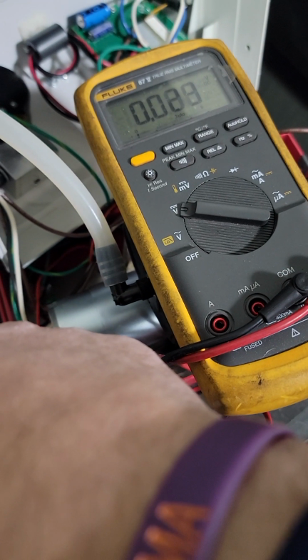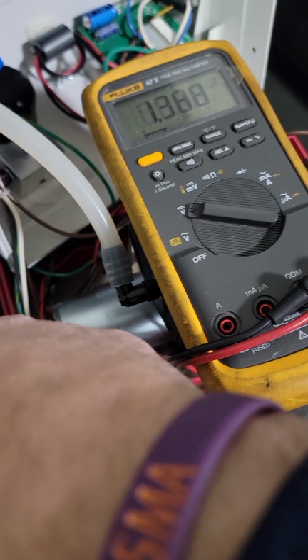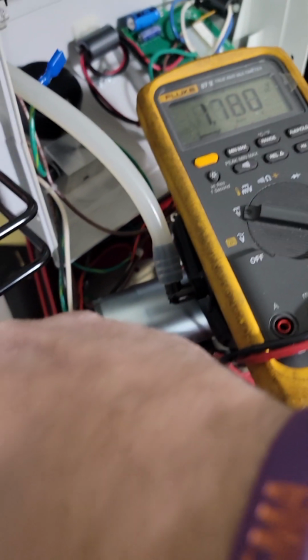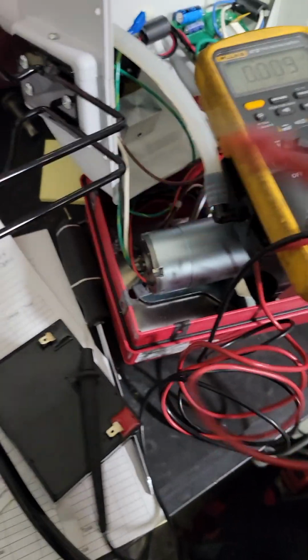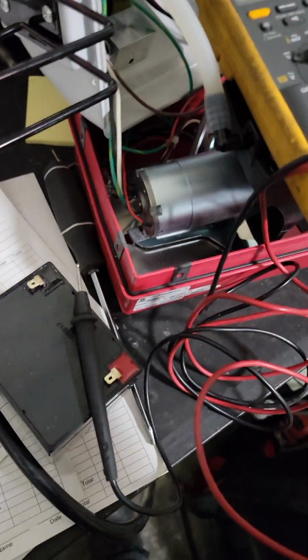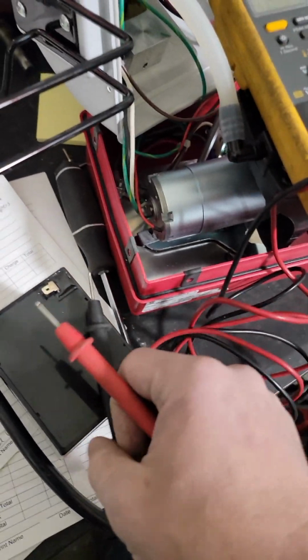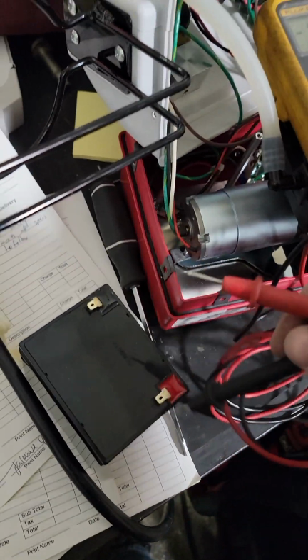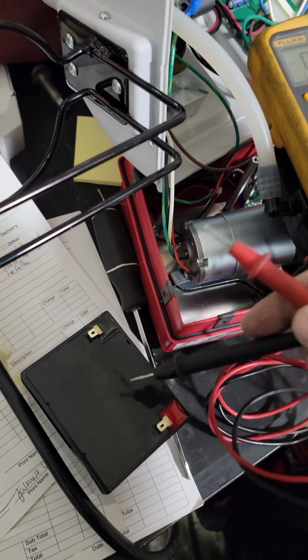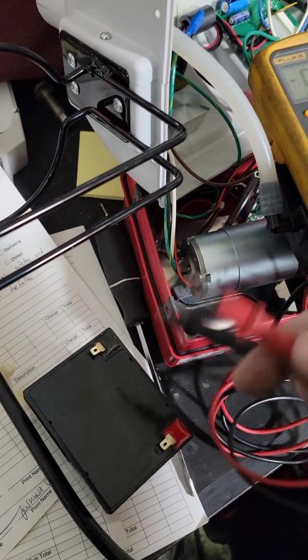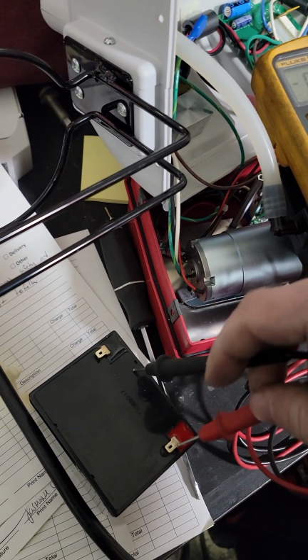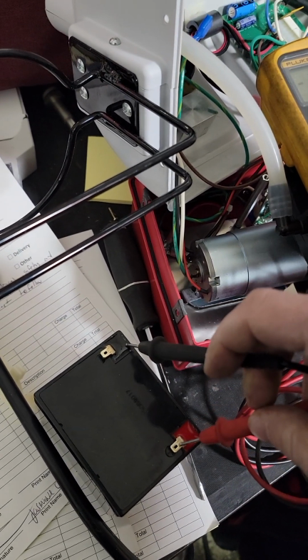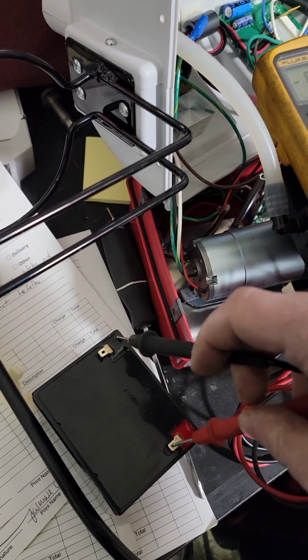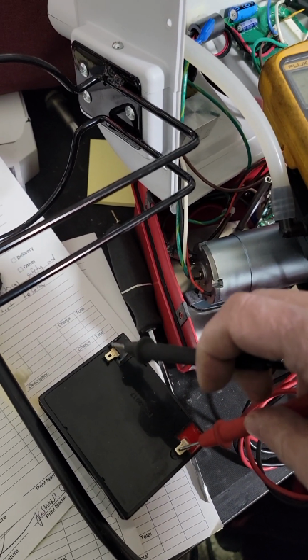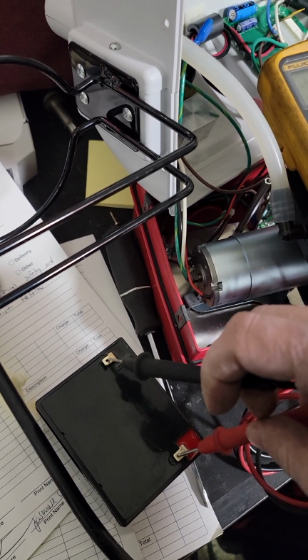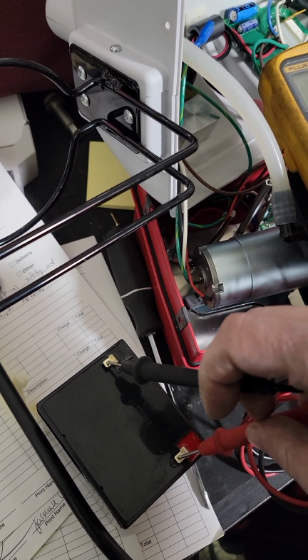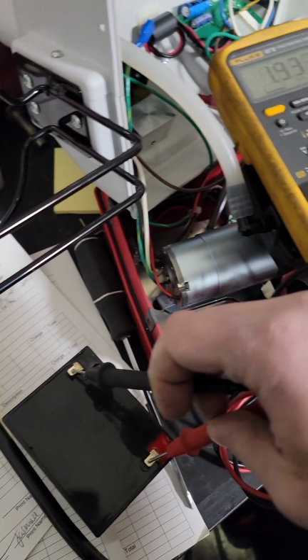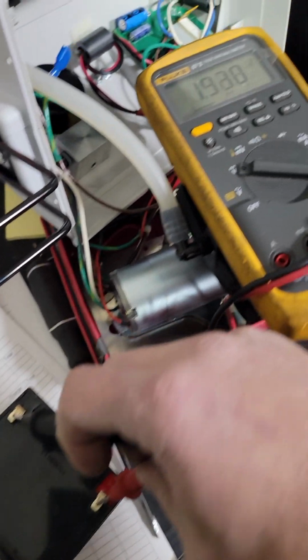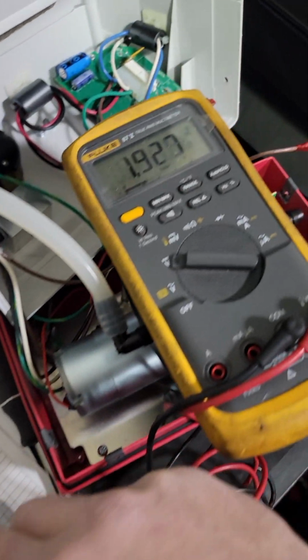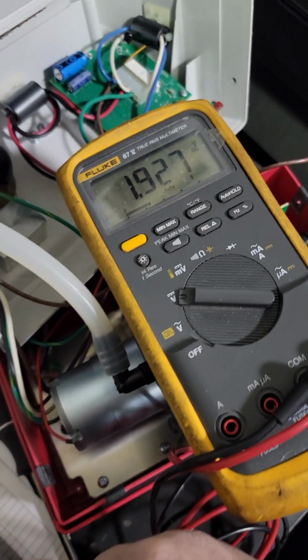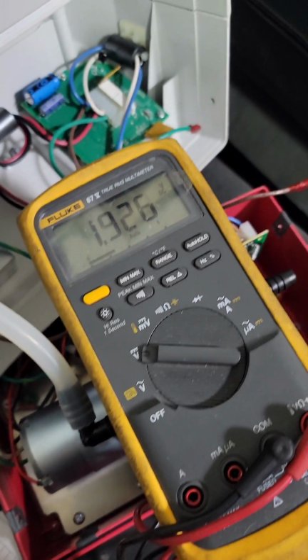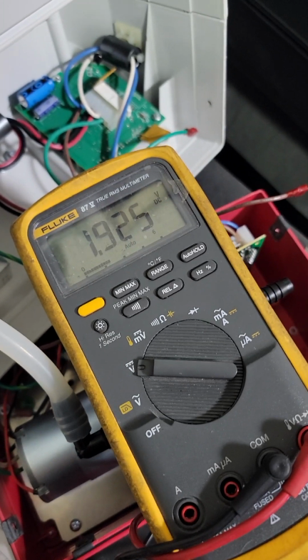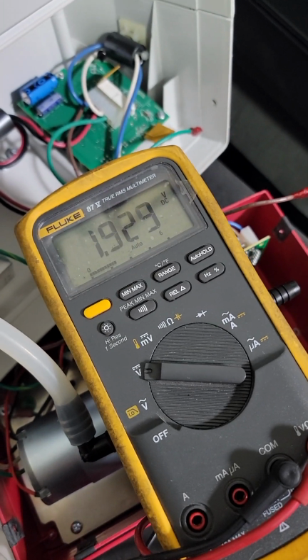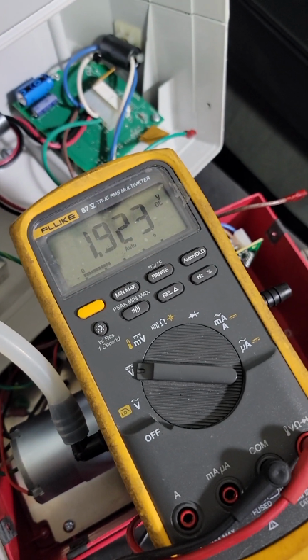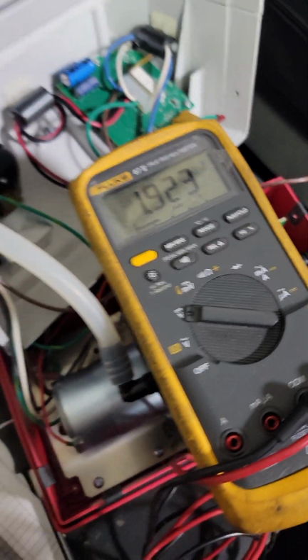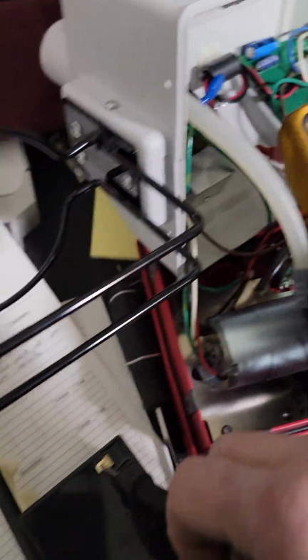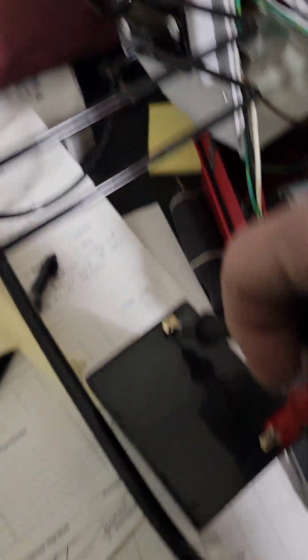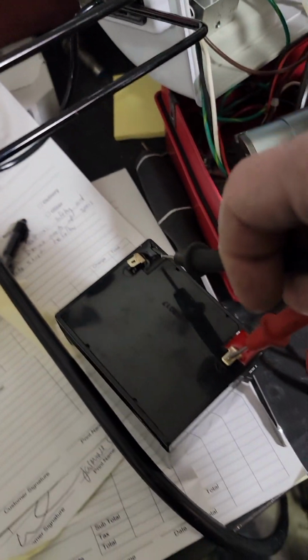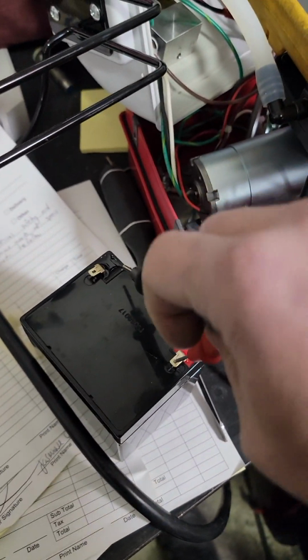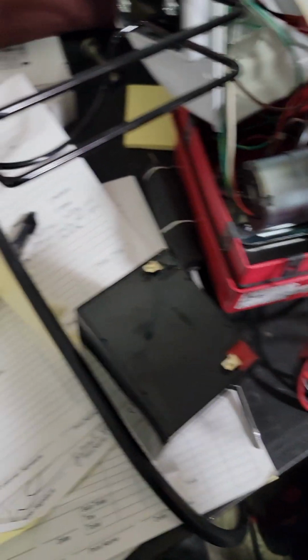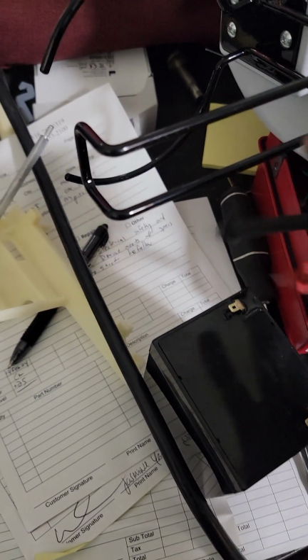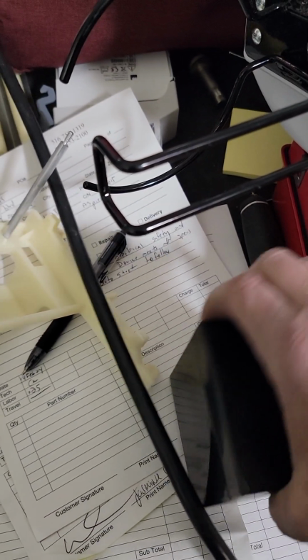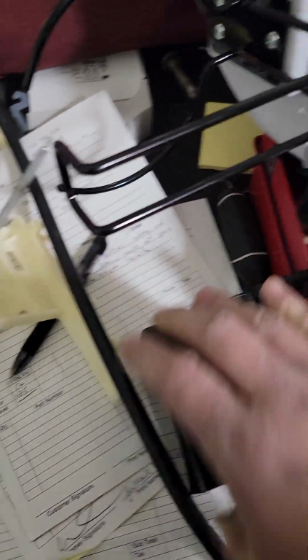That's what we got here — black and red. Reading 1.9 volts when 12.7 was the minimum? Yeah, that thing's dead.